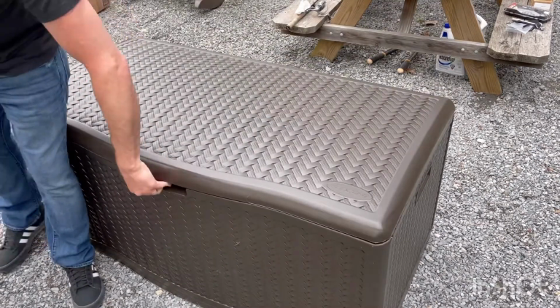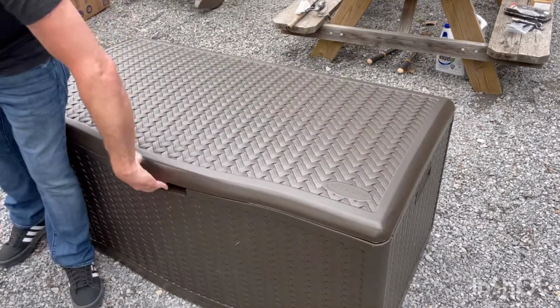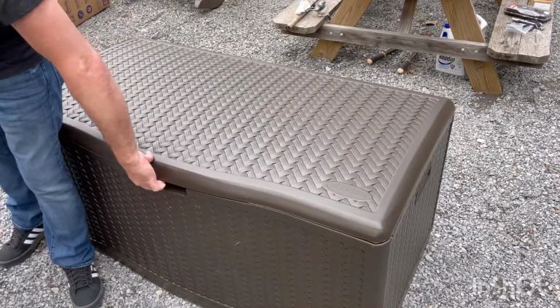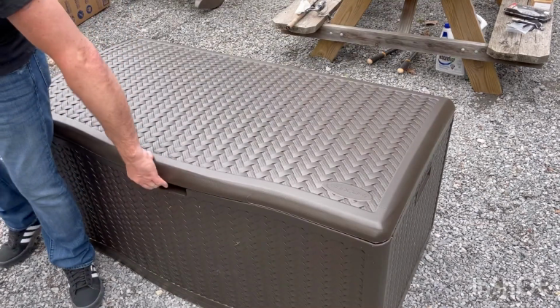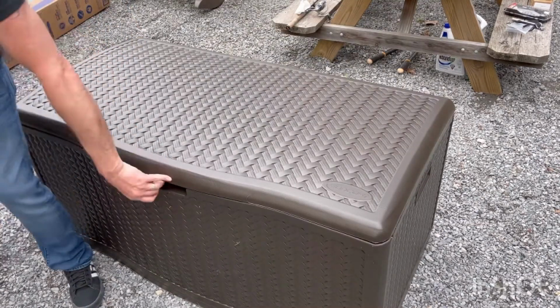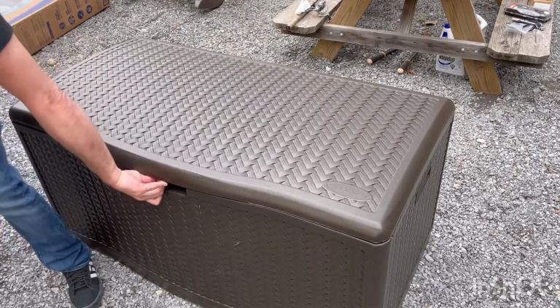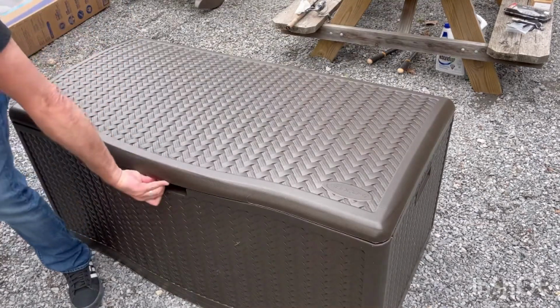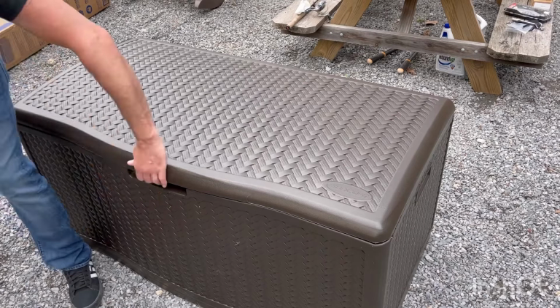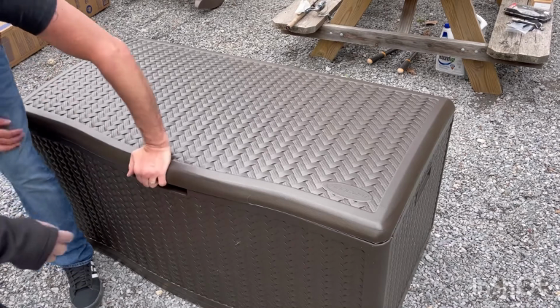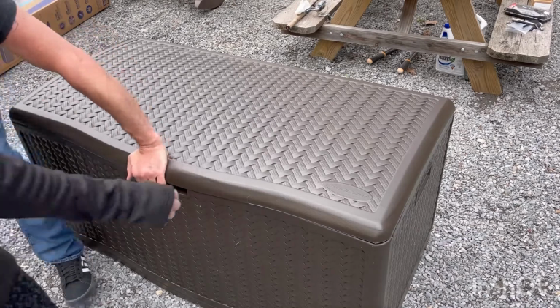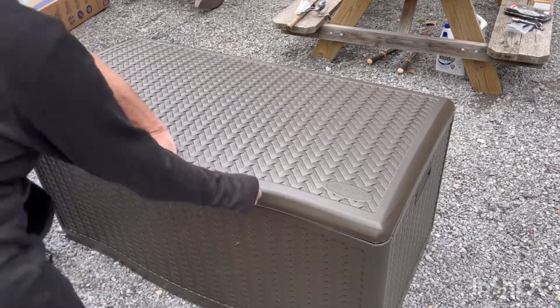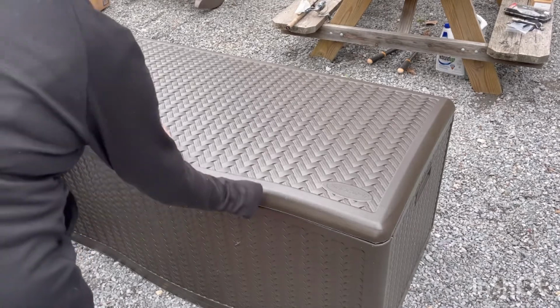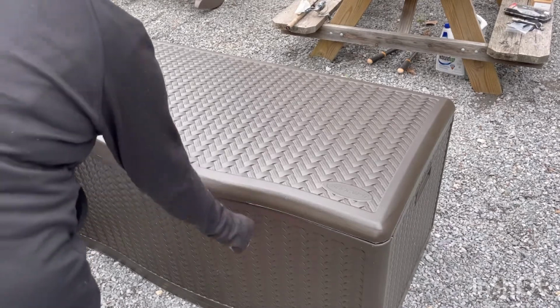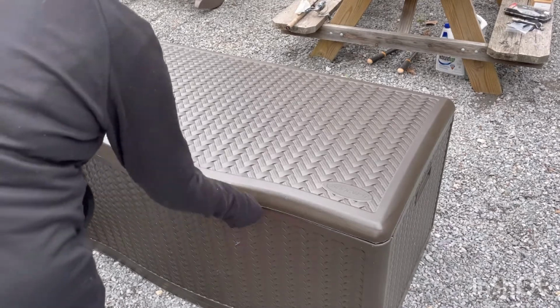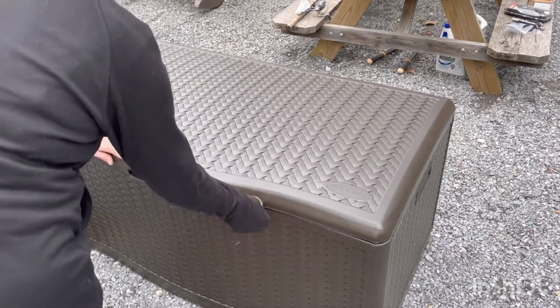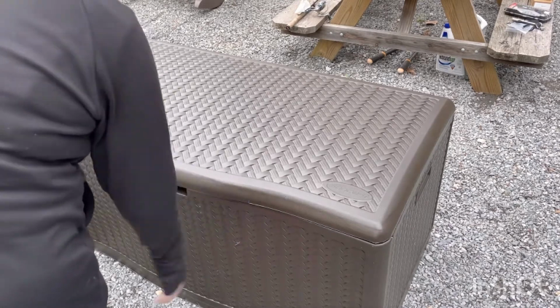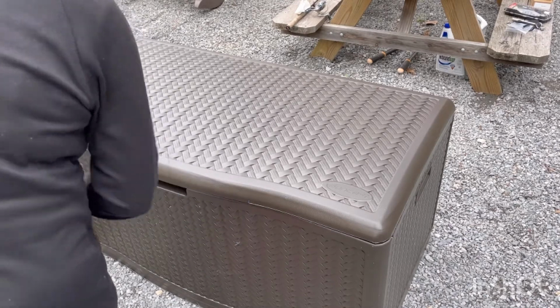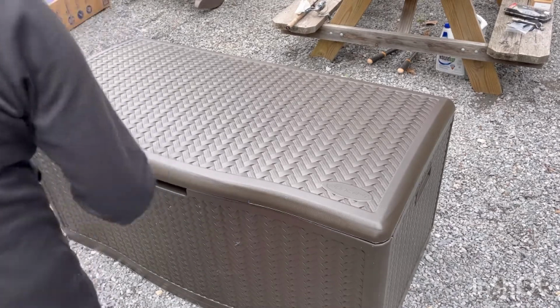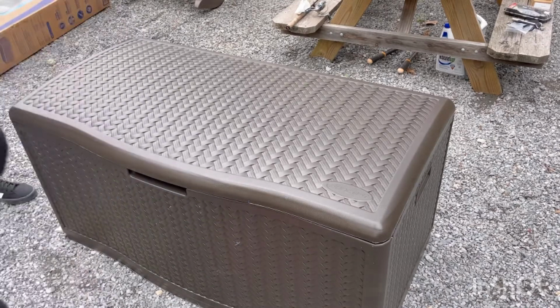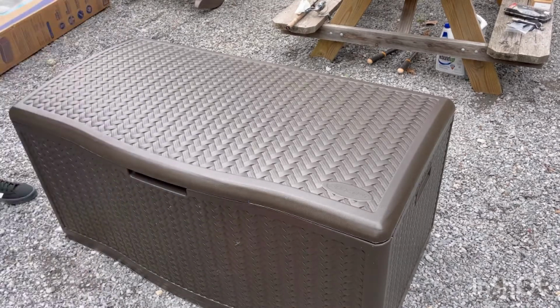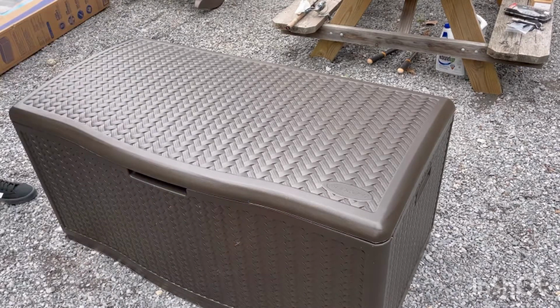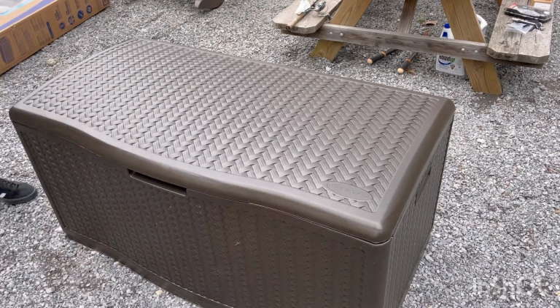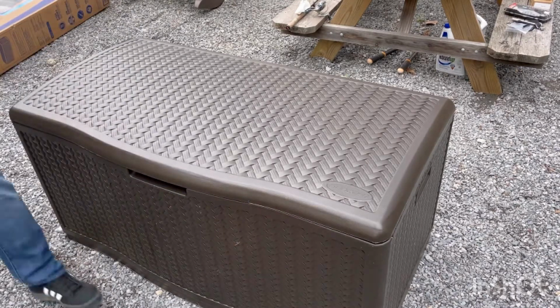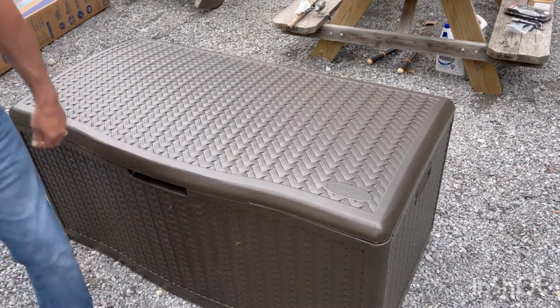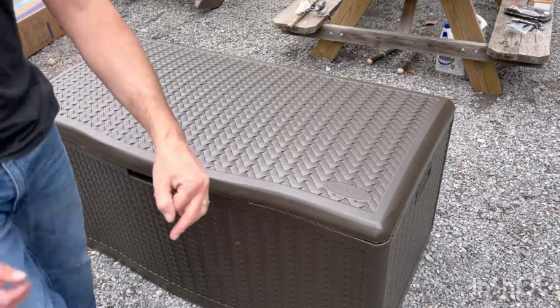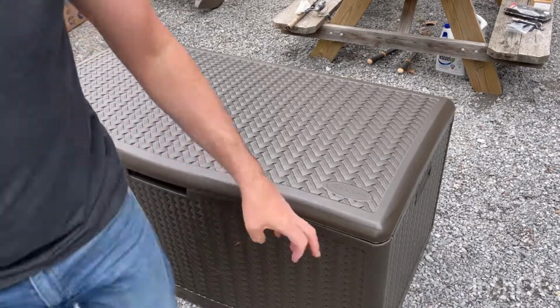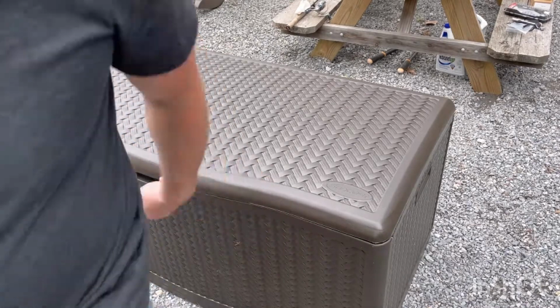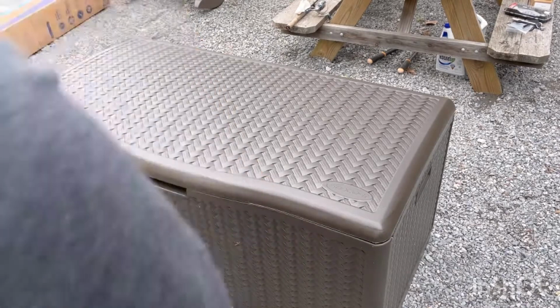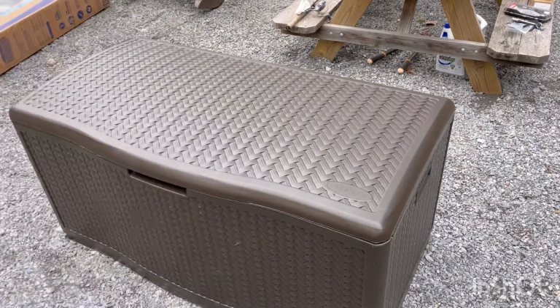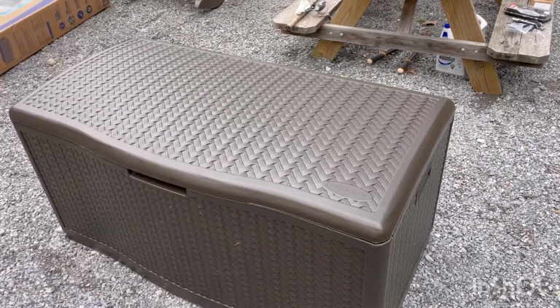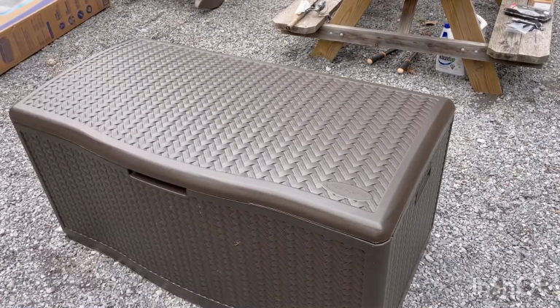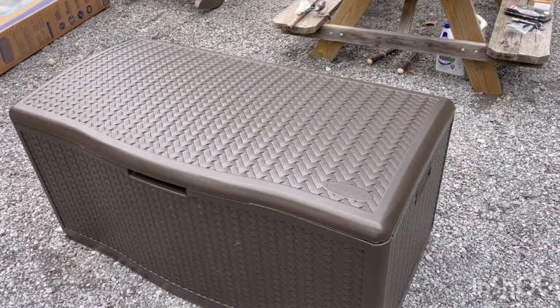Got a little latch. You could put a lock on there if you wanted to. Looks good though. I love it.